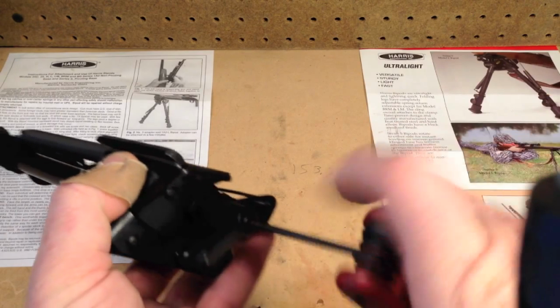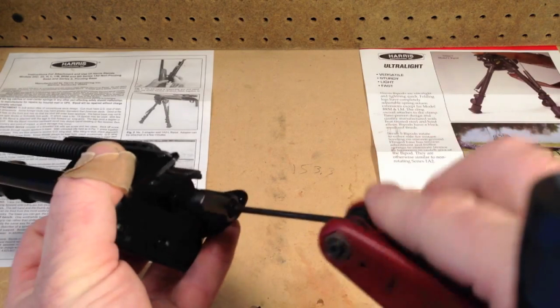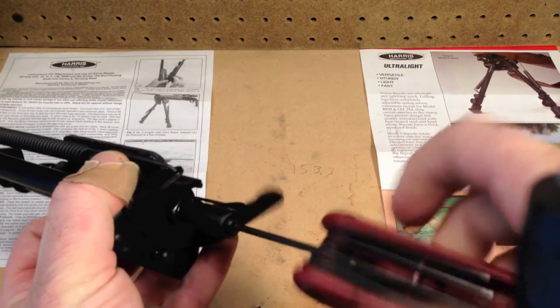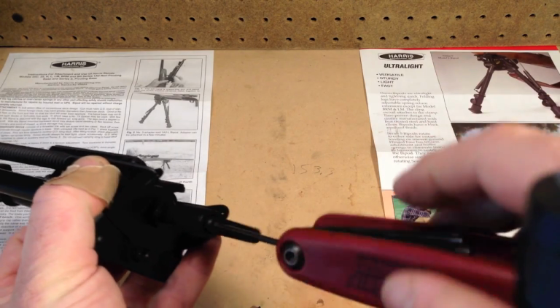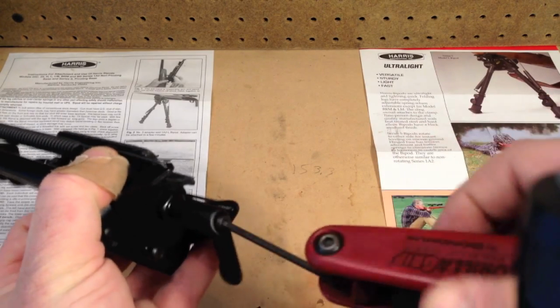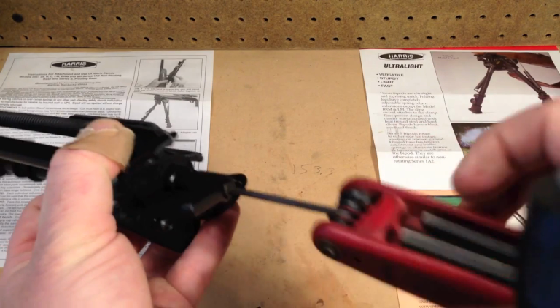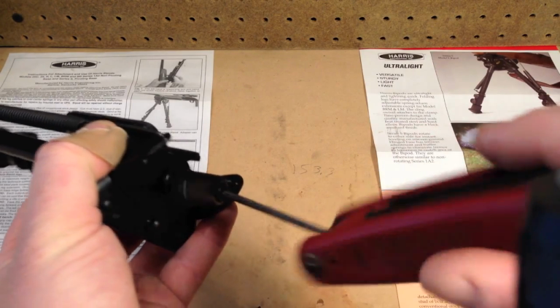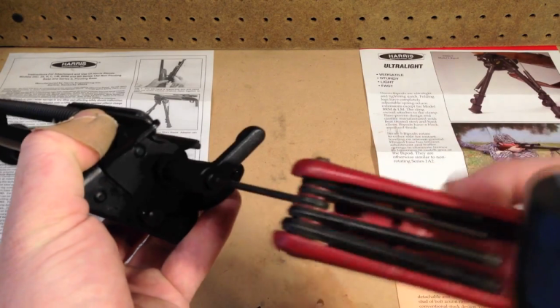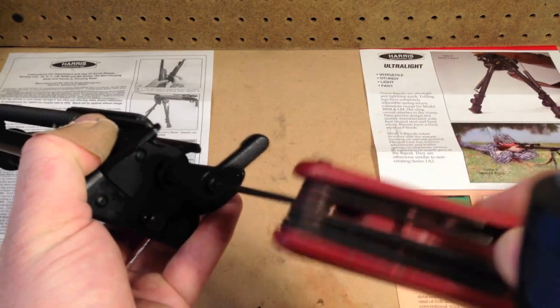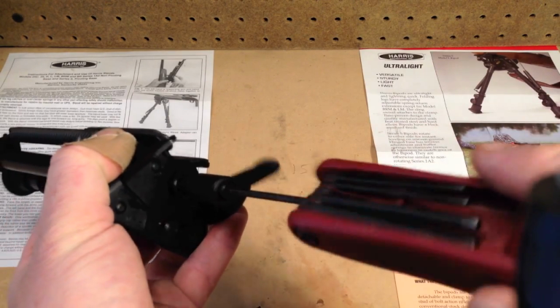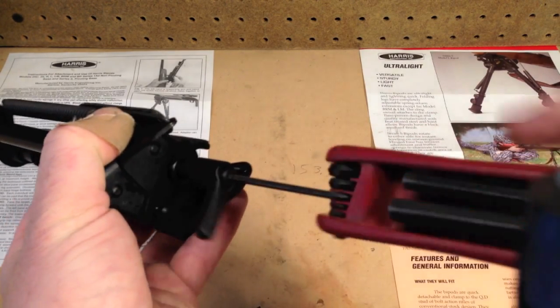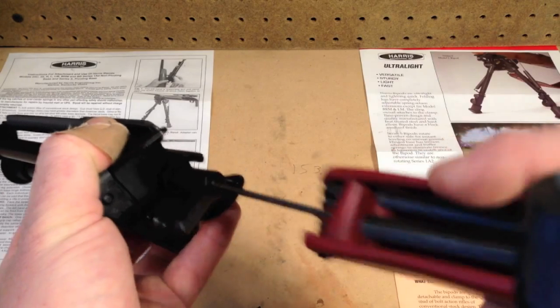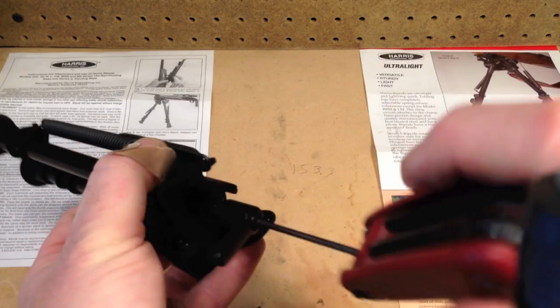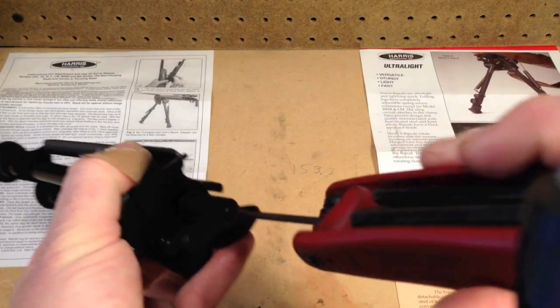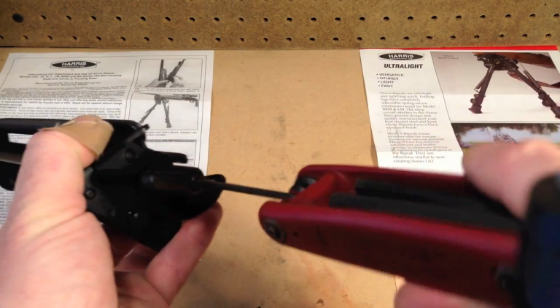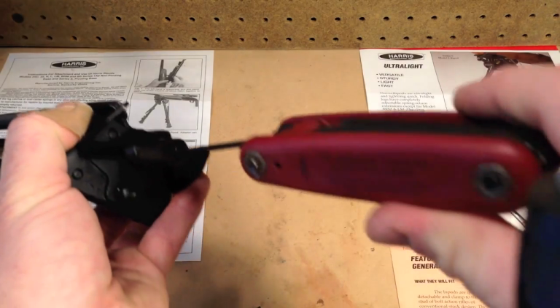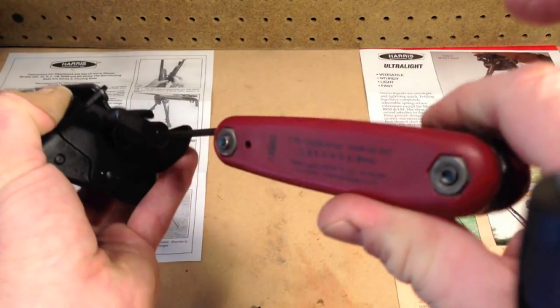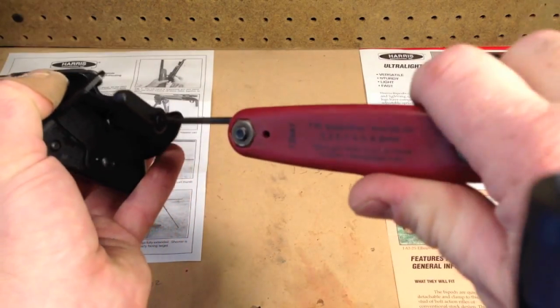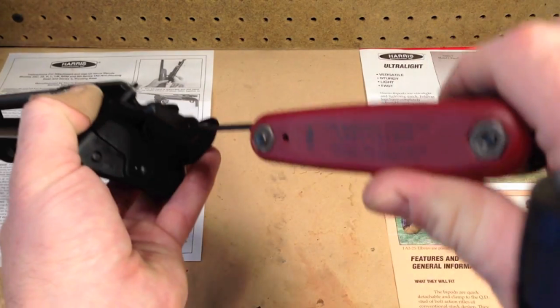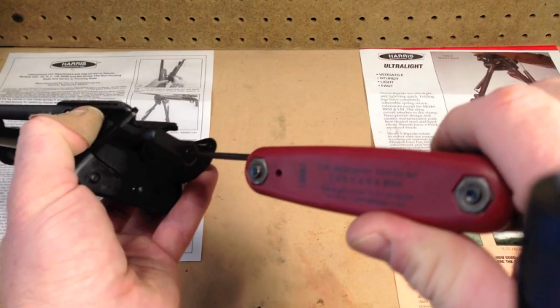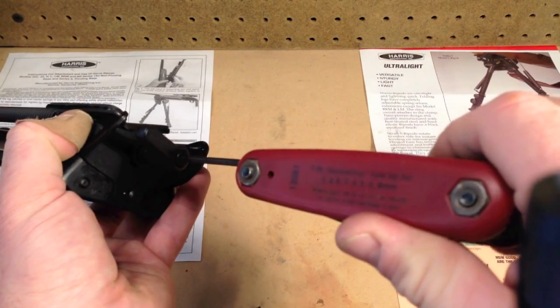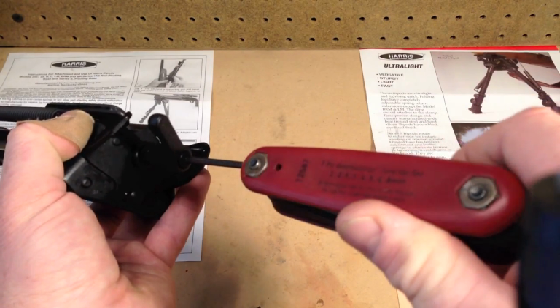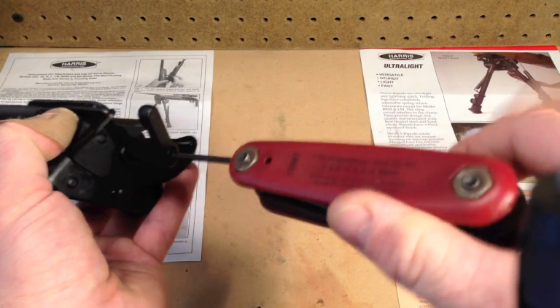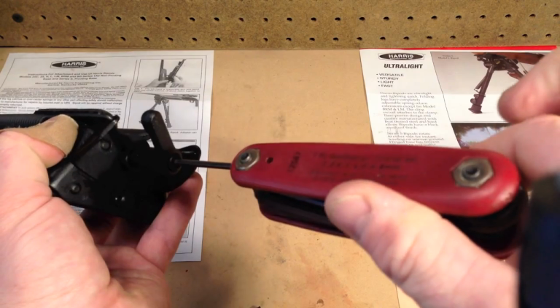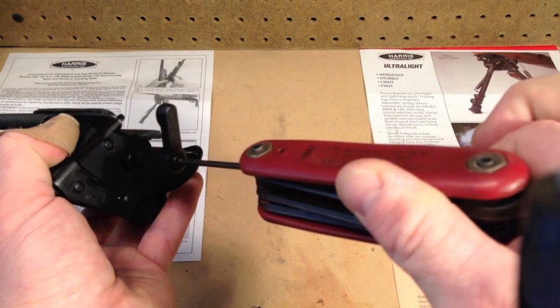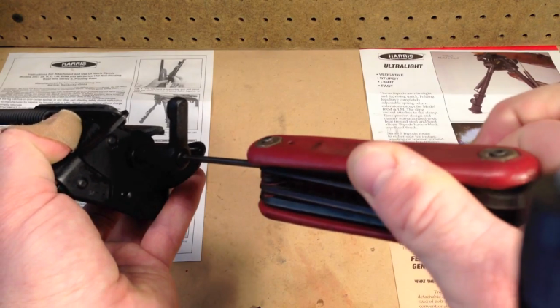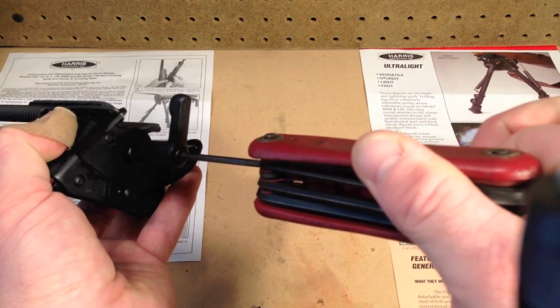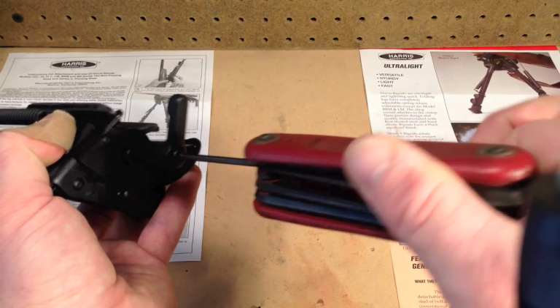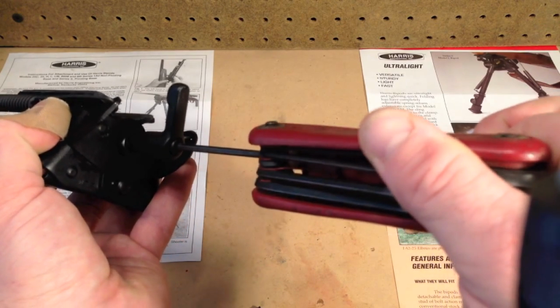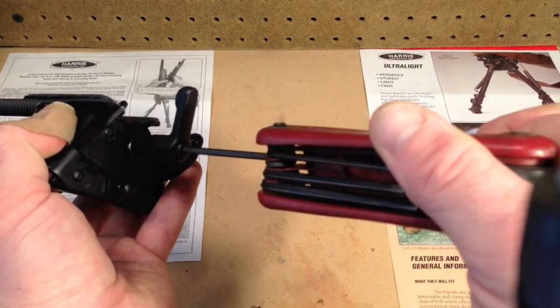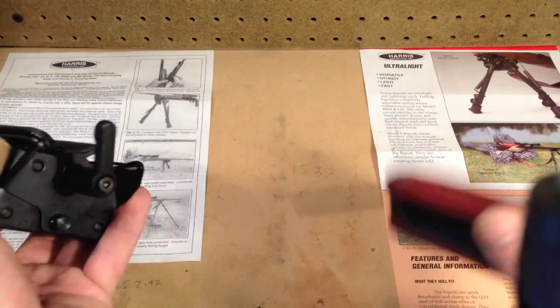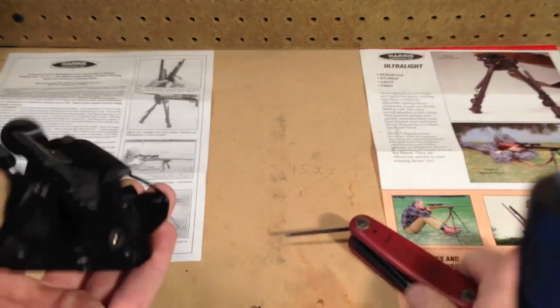Give it a little tighten here with your Allen. Do not over tighten this. I'm just going straight with the wrench here, just a little bit of good pressure. That should be it.